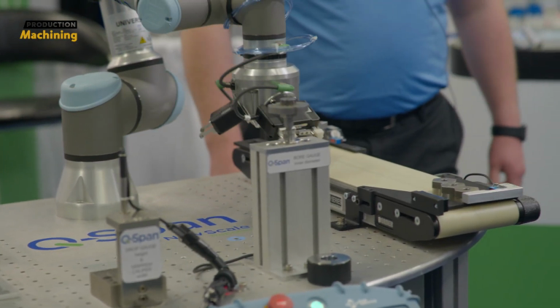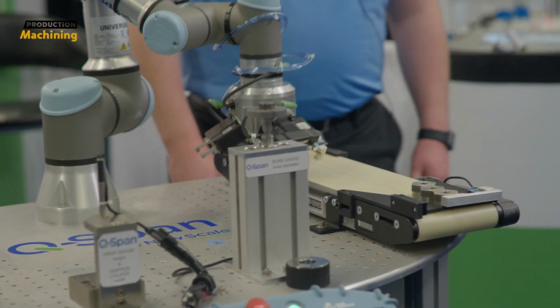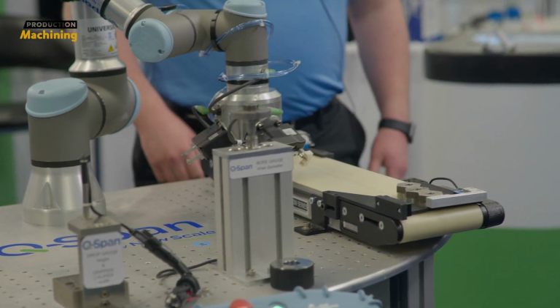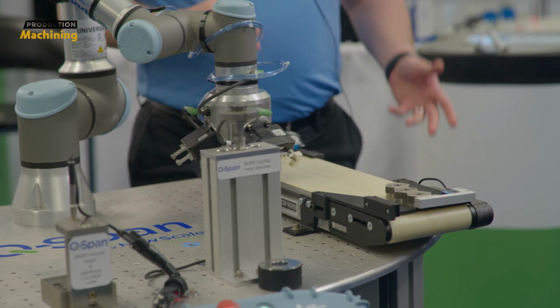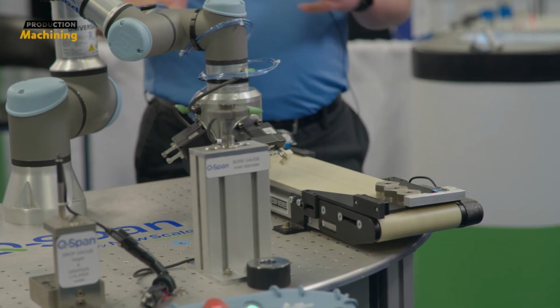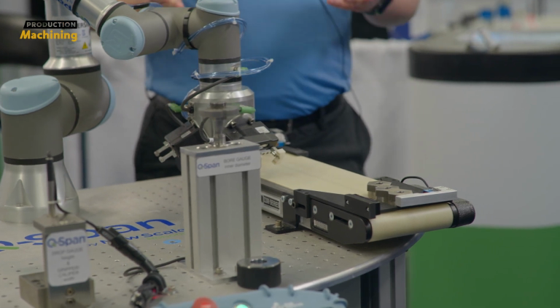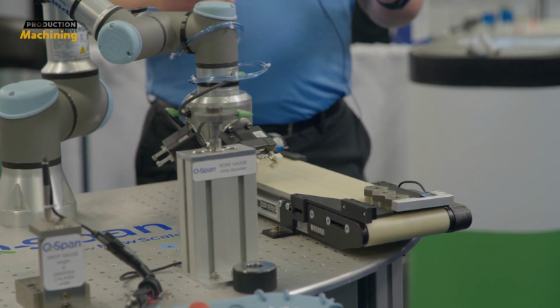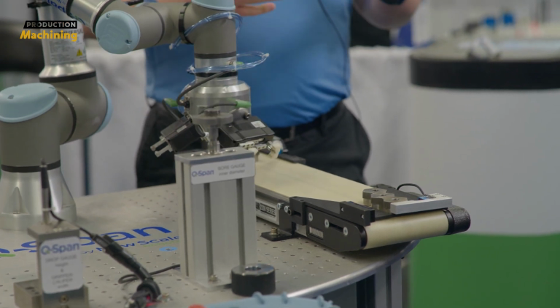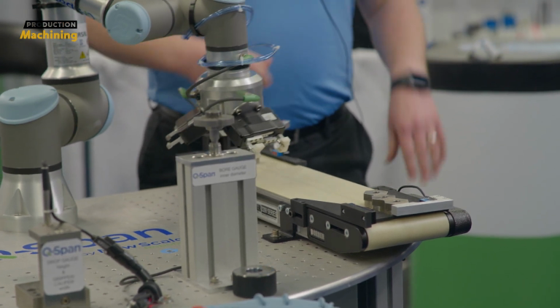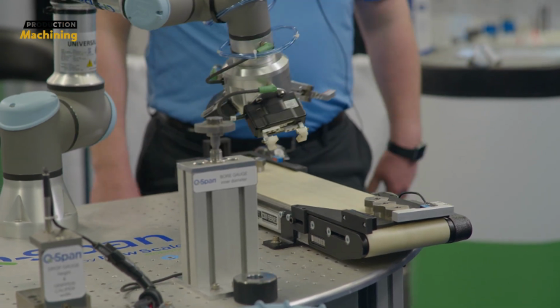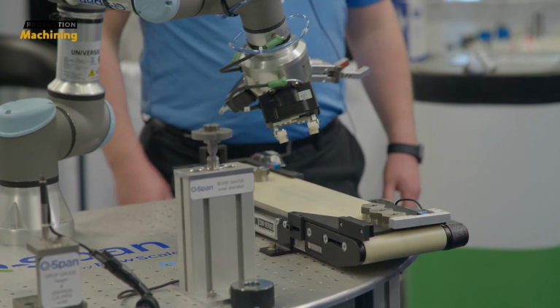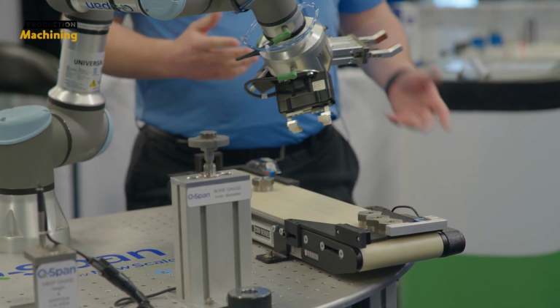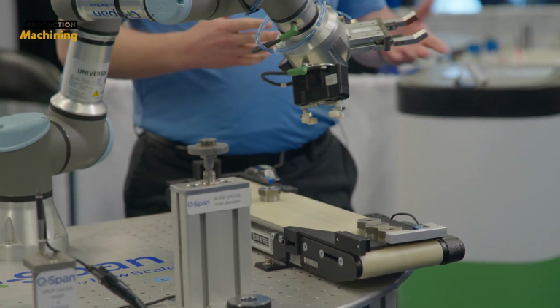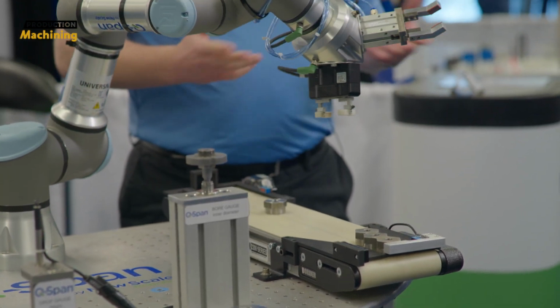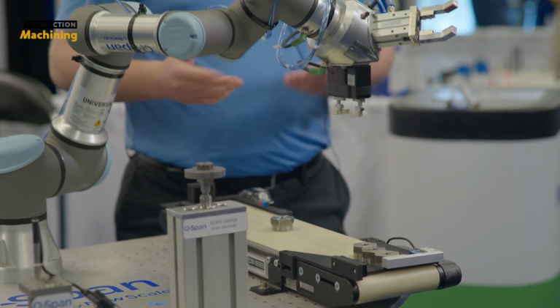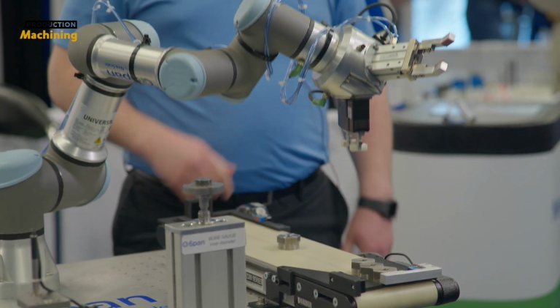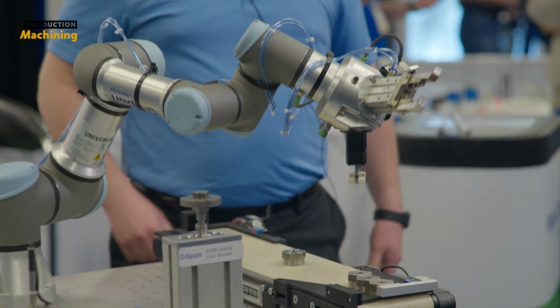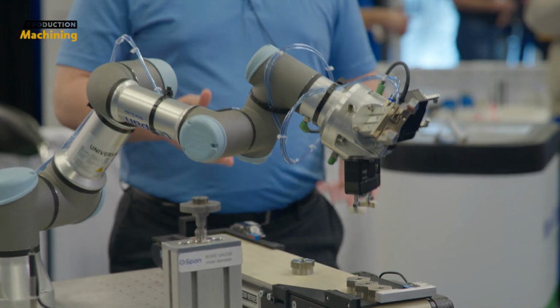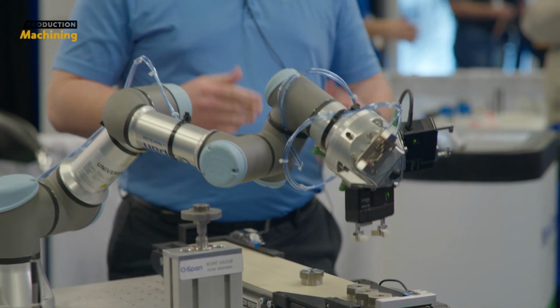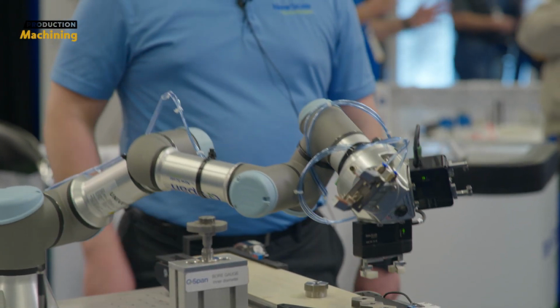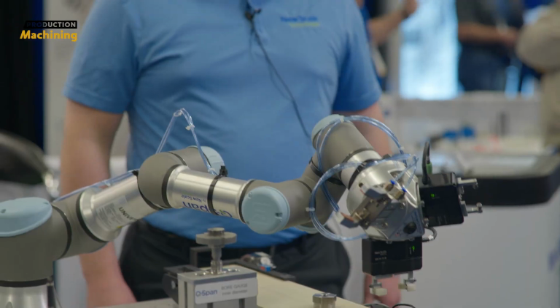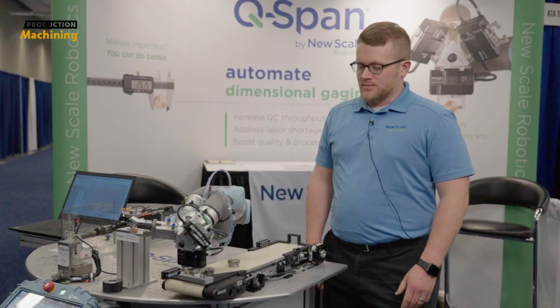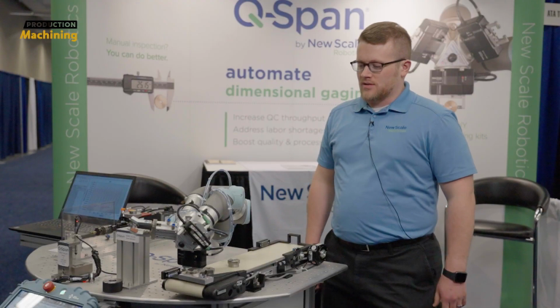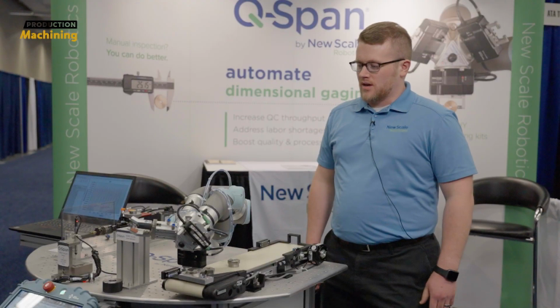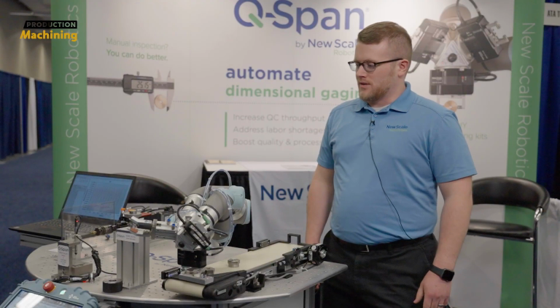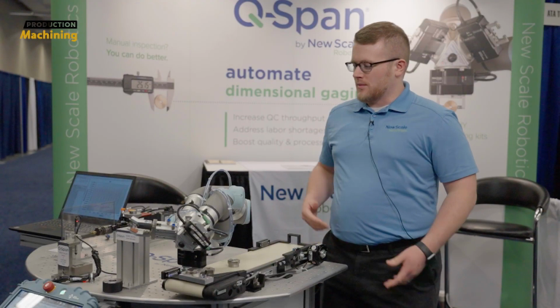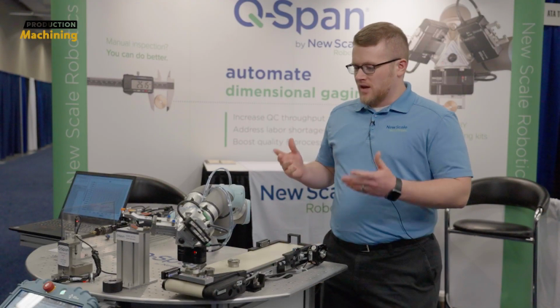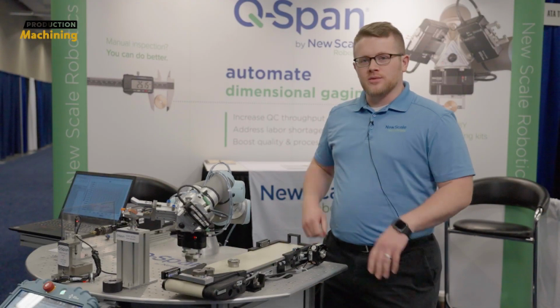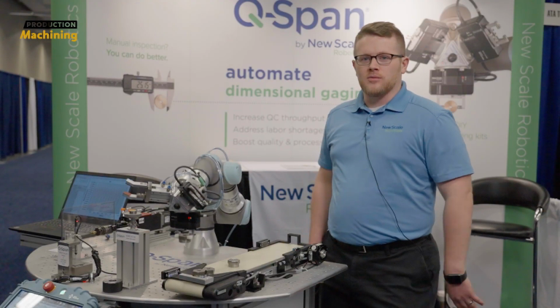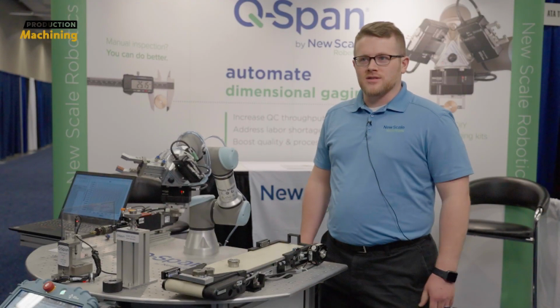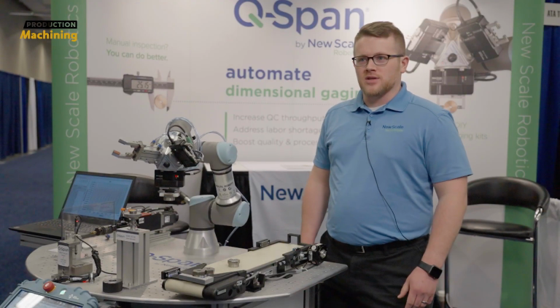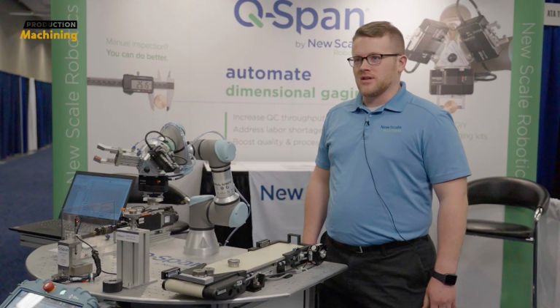This demo is really meant to show our capabilities — some of the gauges that we can integrate and material handling systems — but automating gauging with cobots is our specialty.